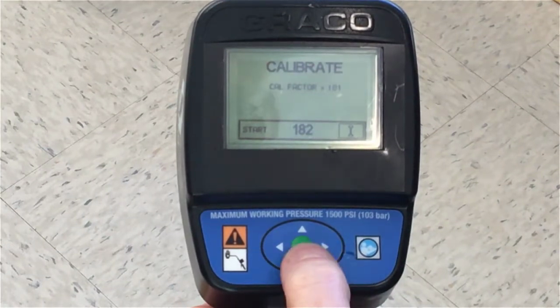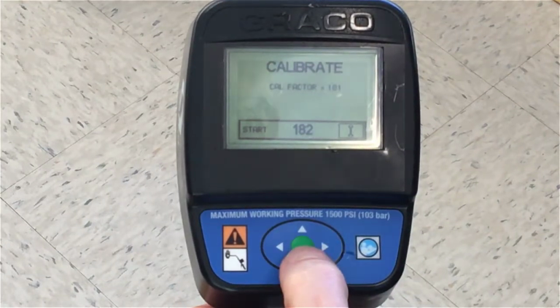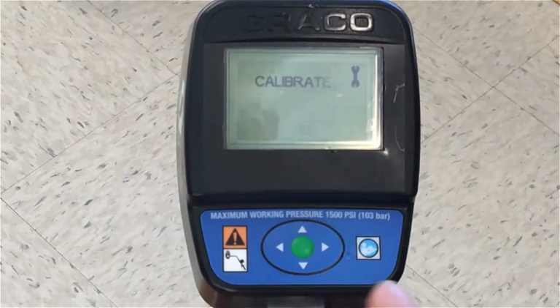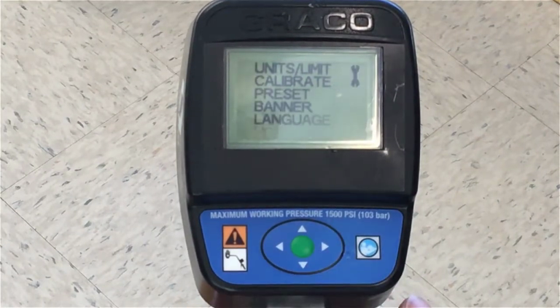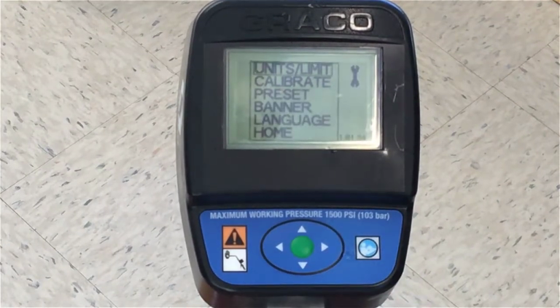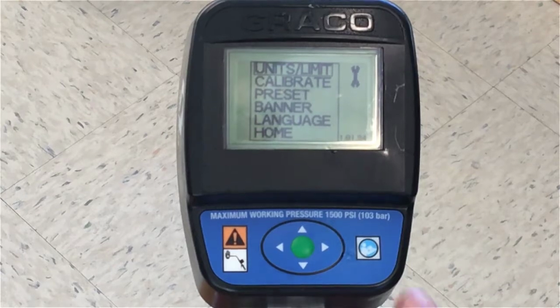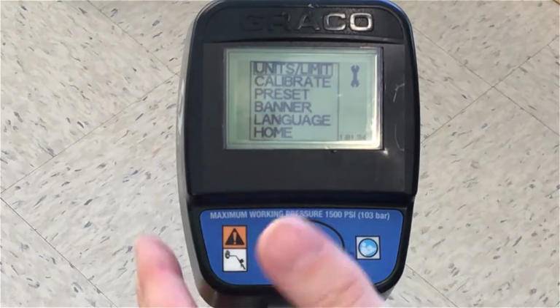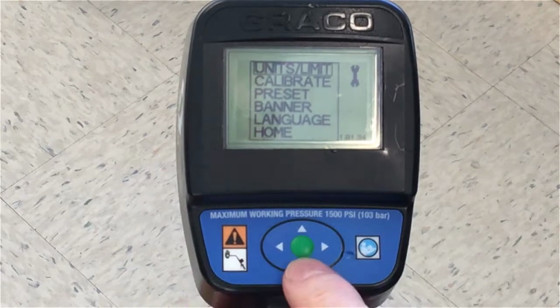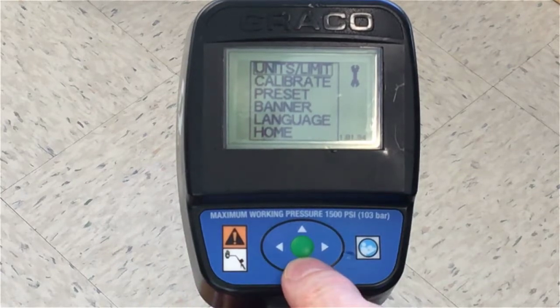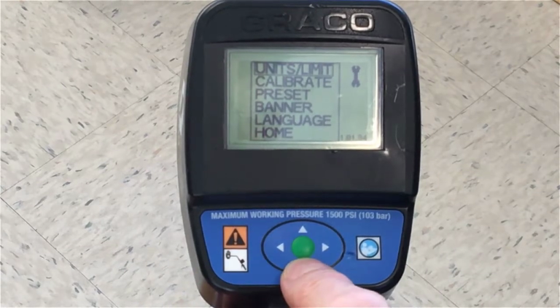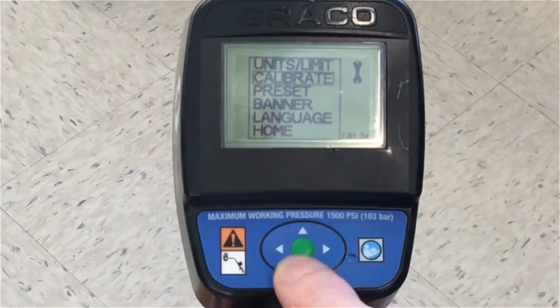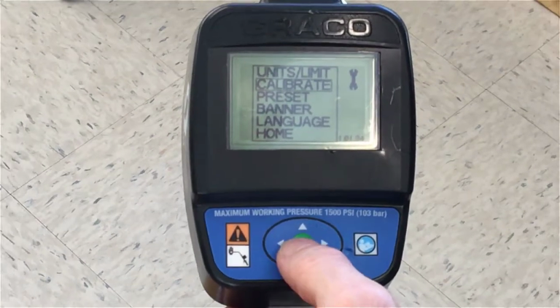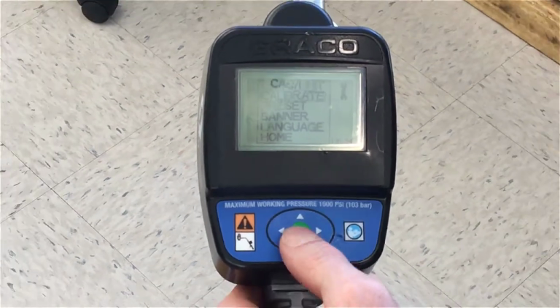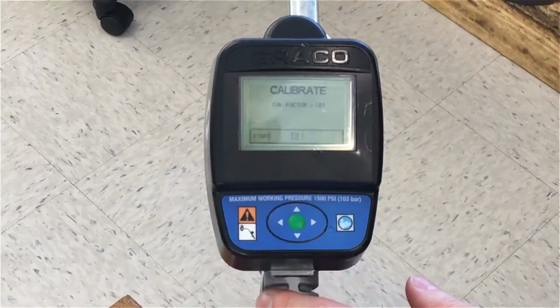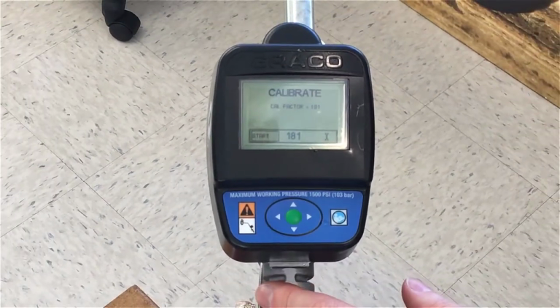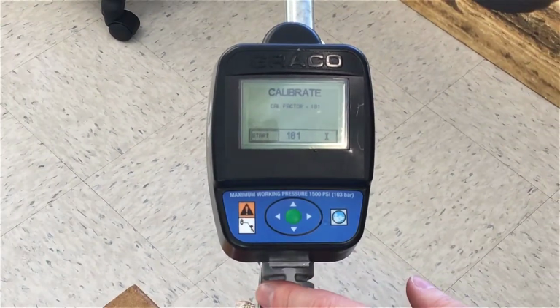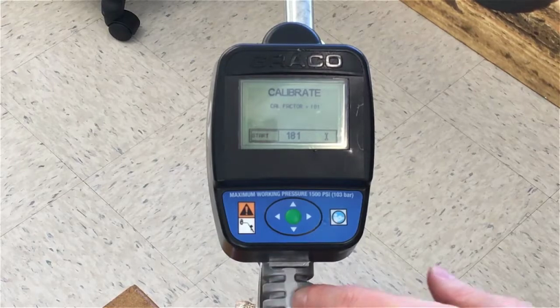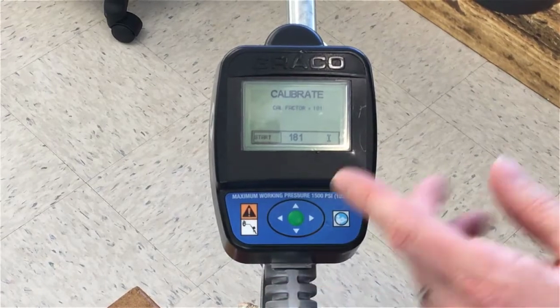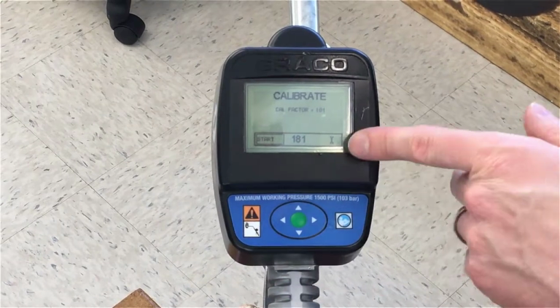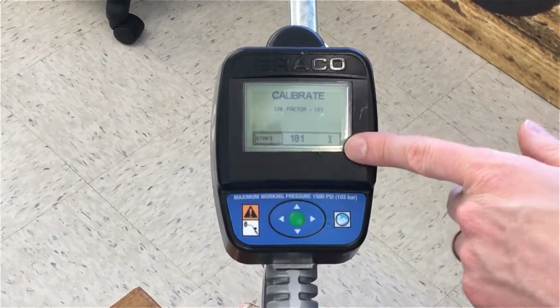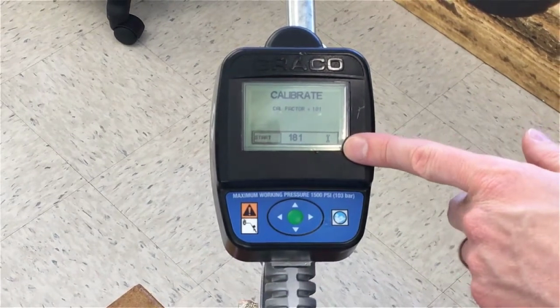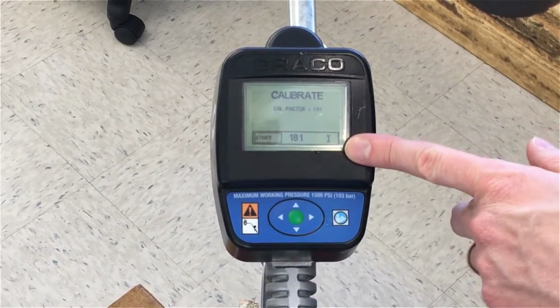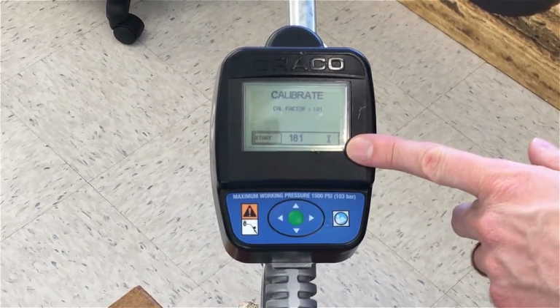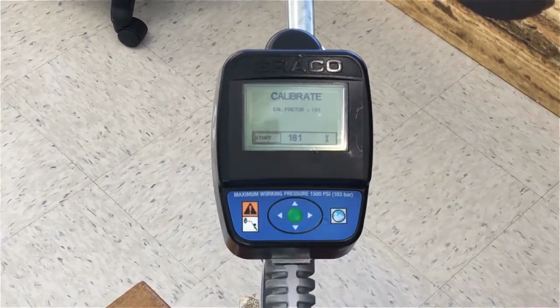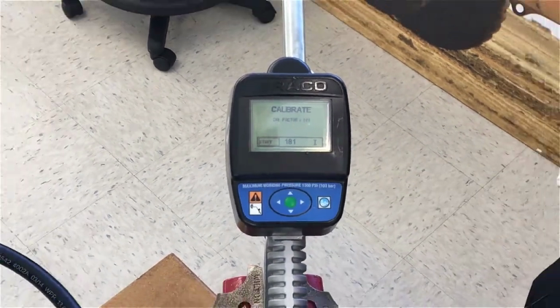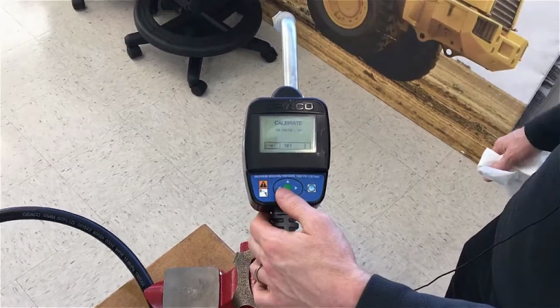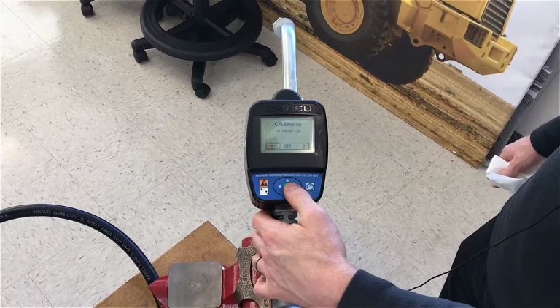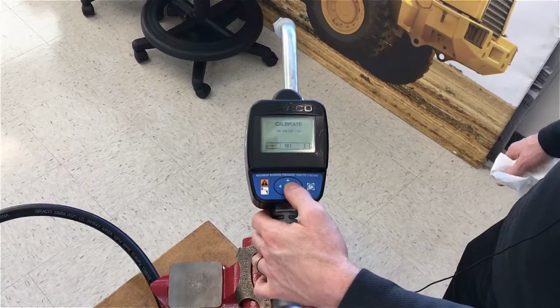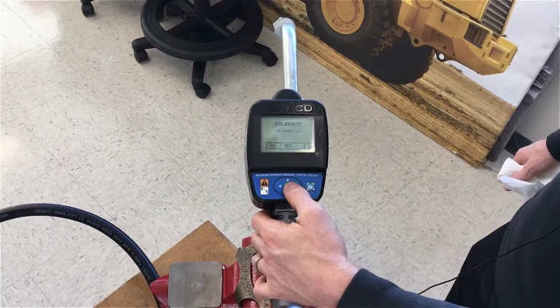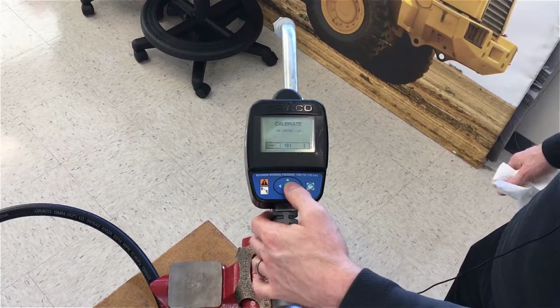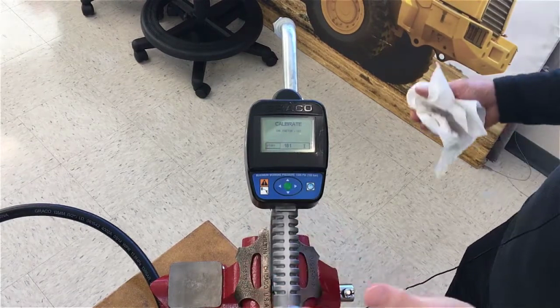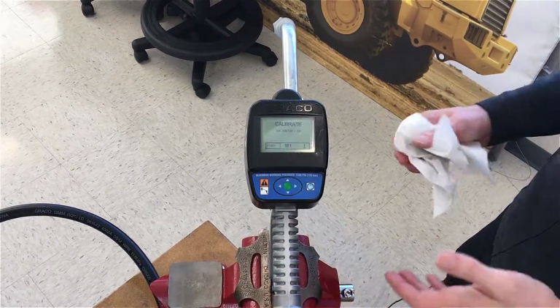We can go back out of calibration mode — now we're in the basic setup screen again. Going back into calibration mode, we can see that the calibration factor has changed to 181. That's the first way to calibrate the meter.